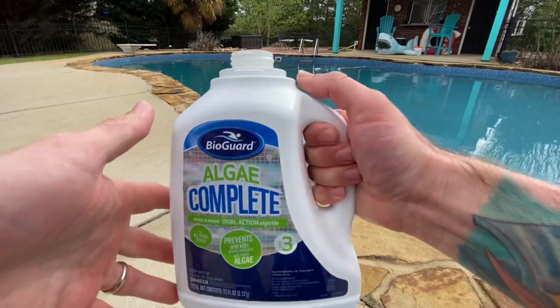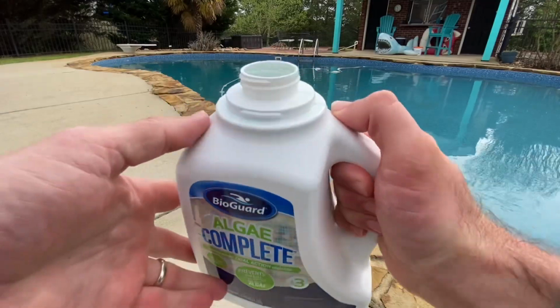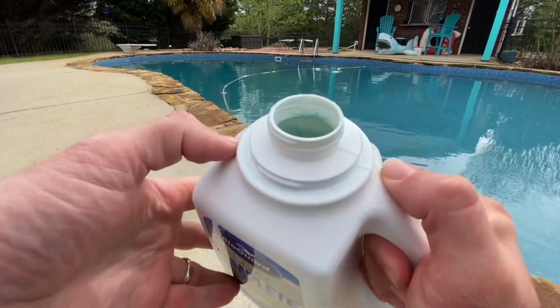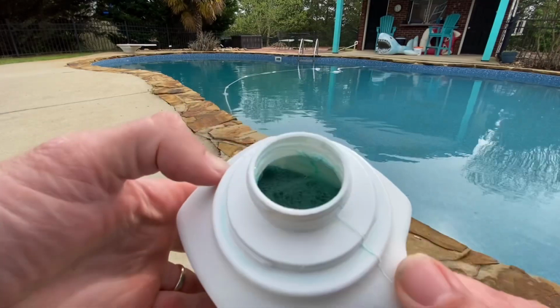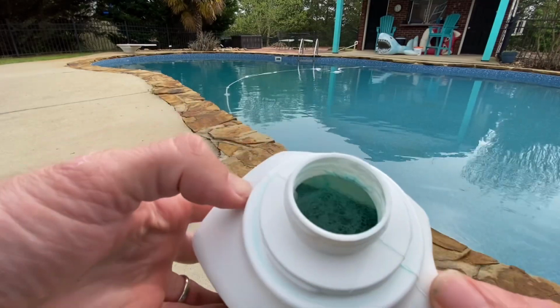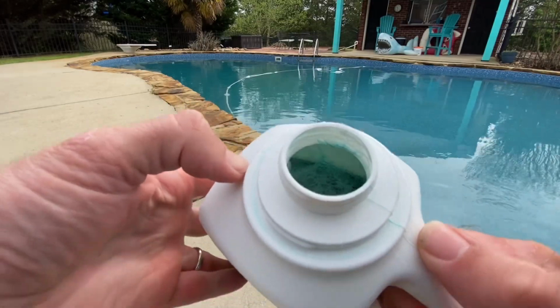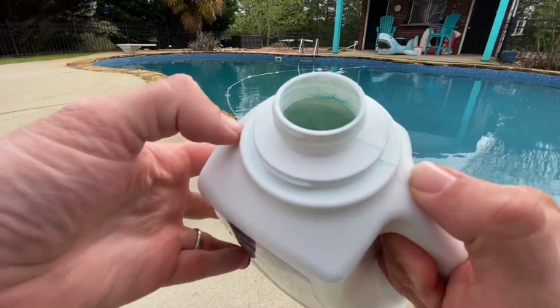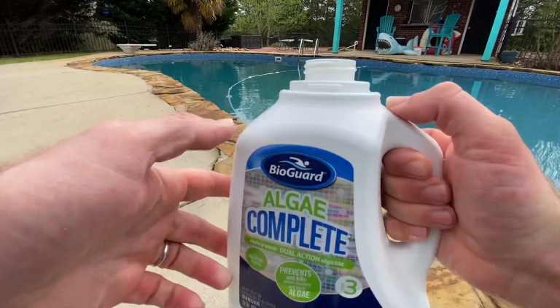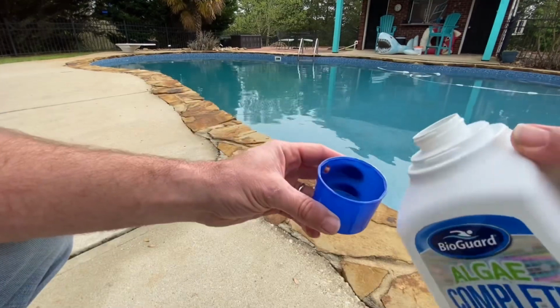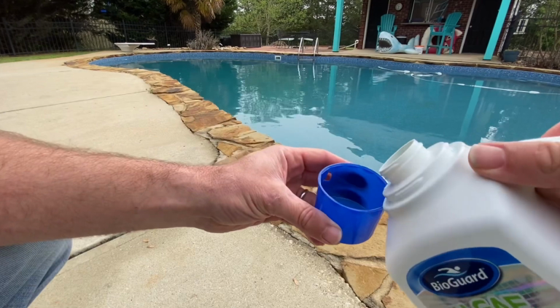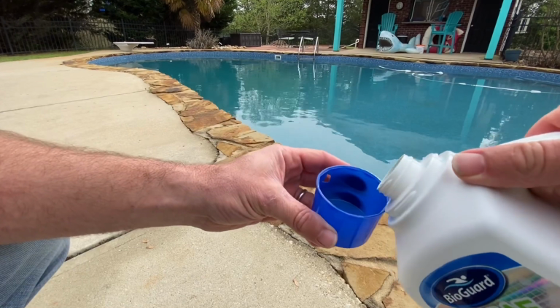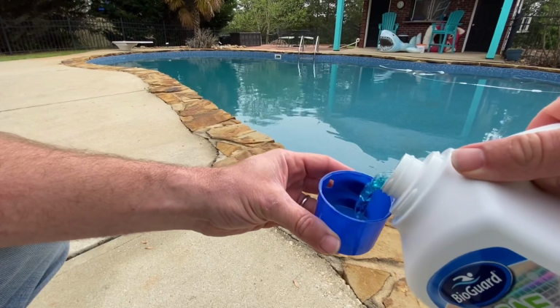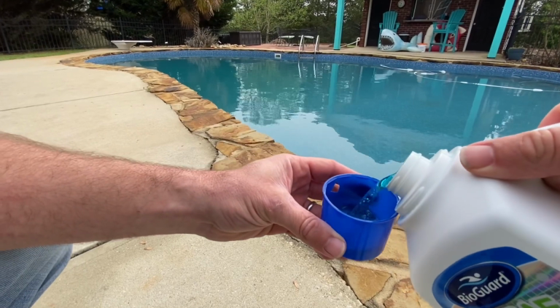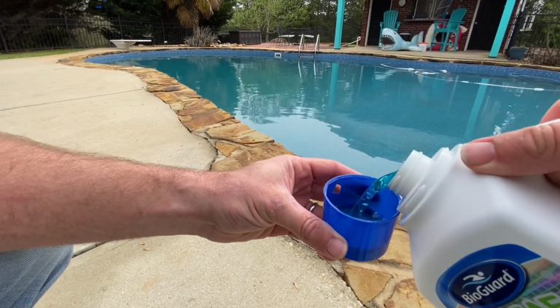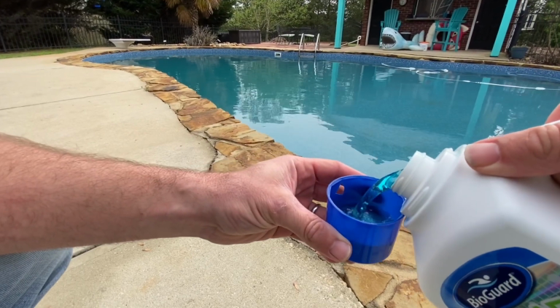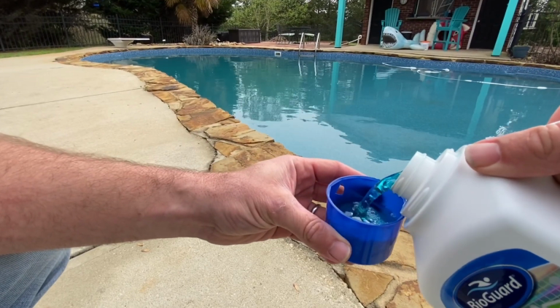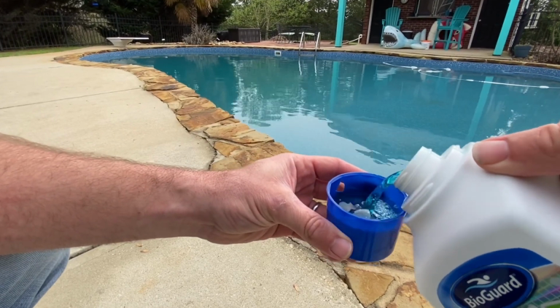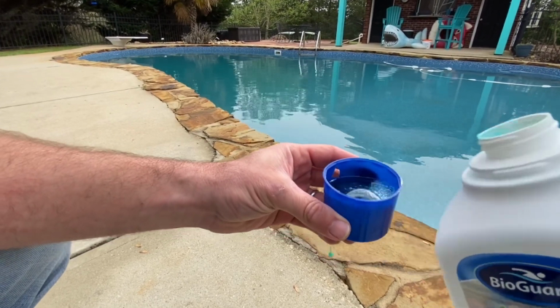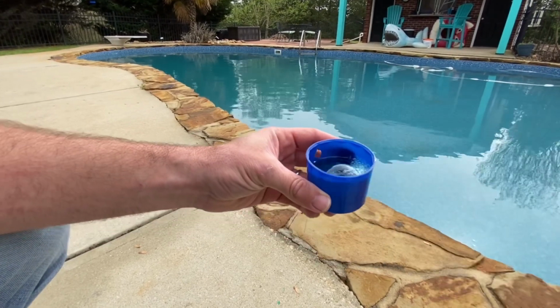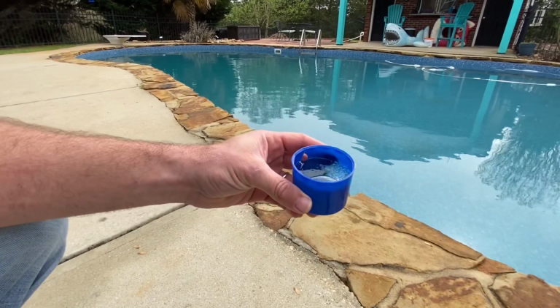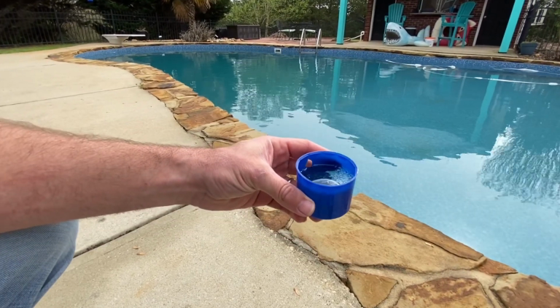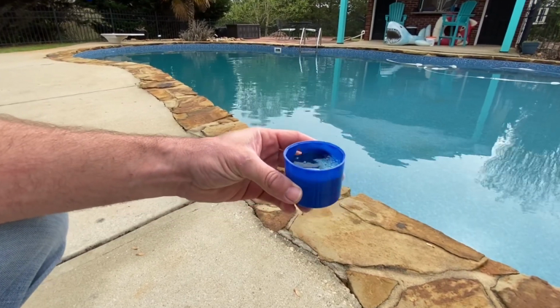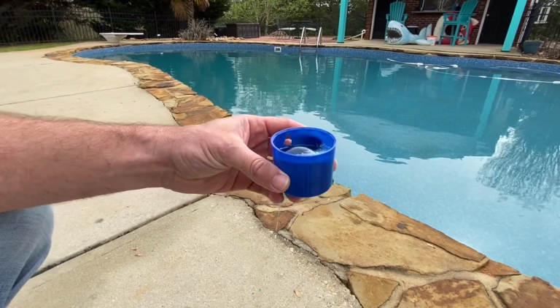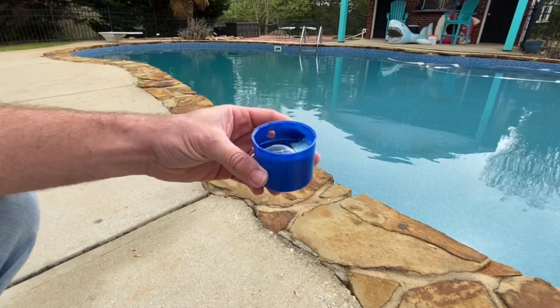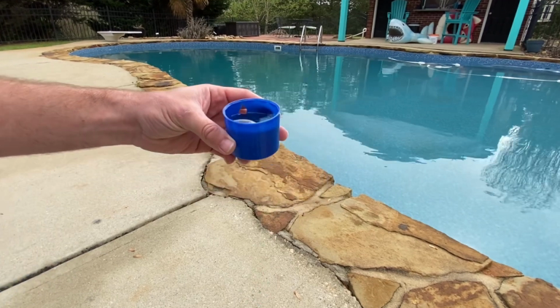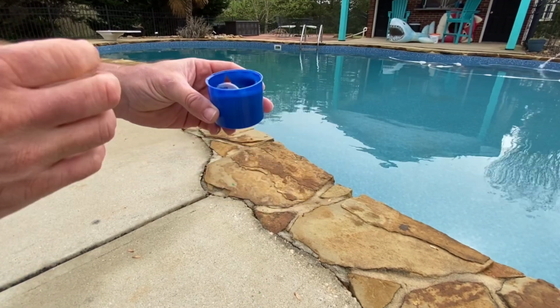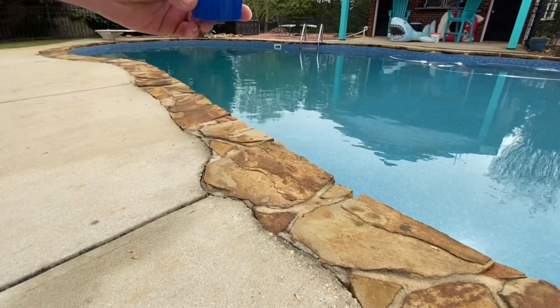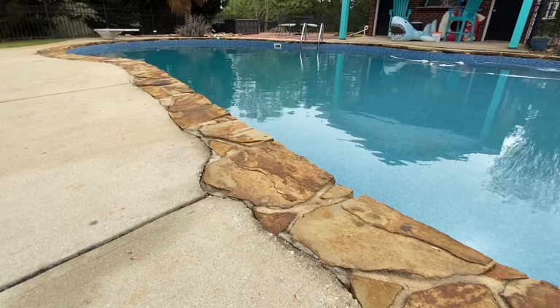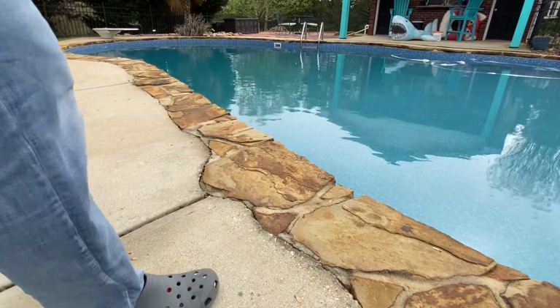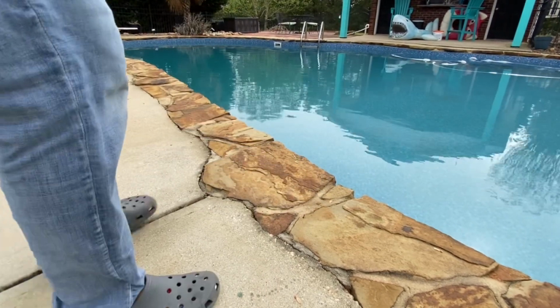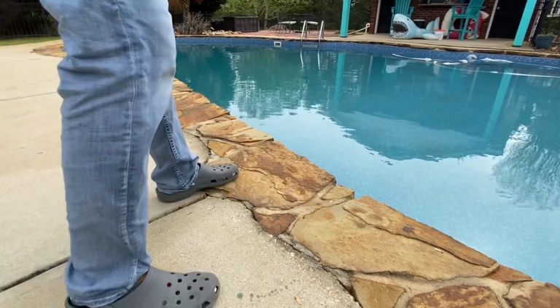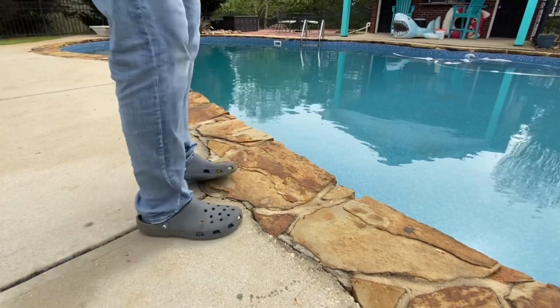When it comes to dosing, BioGuard Algae Complete is easy to use. The initial dose is 8 ounces per 10,000 gallons, and you only need about 1.5 ounces per 10,000 gallons weekly to maintain its effectiveness.